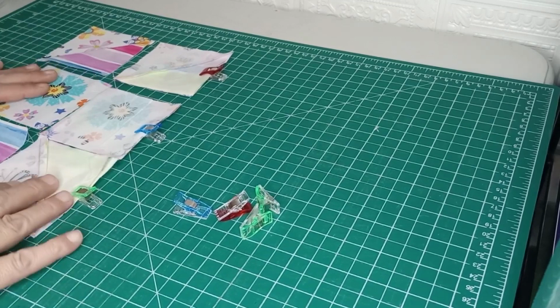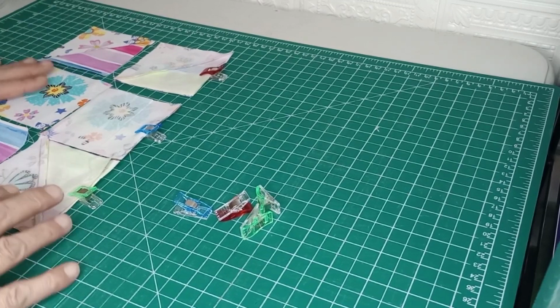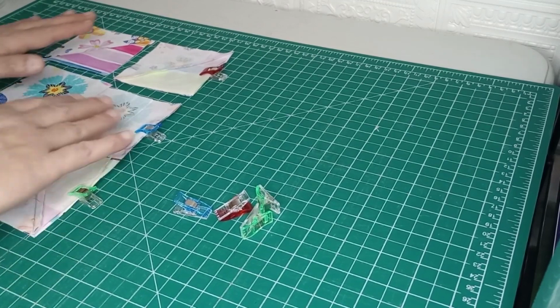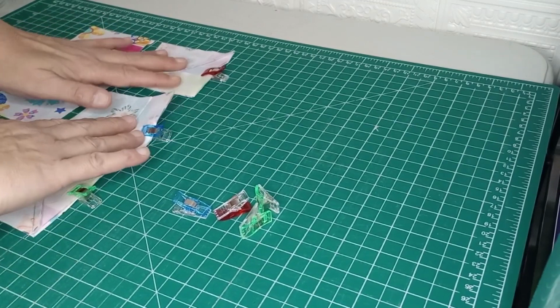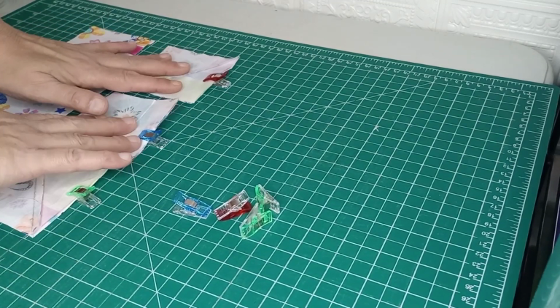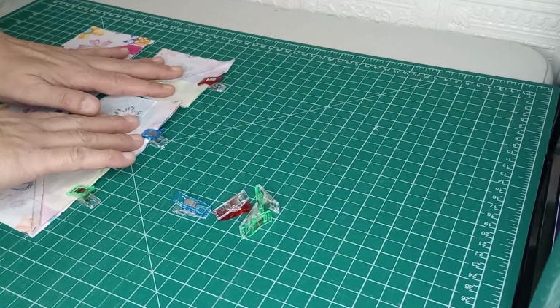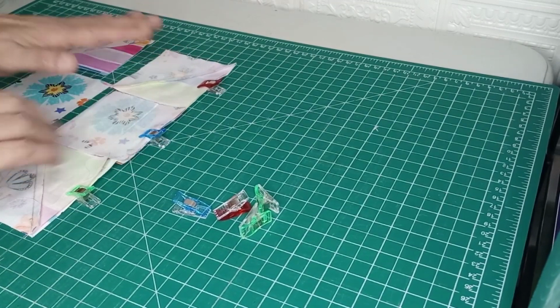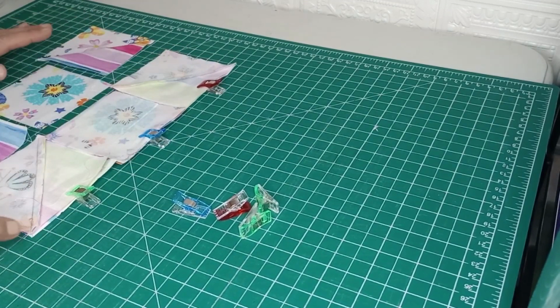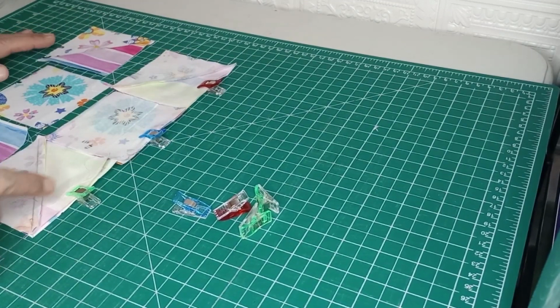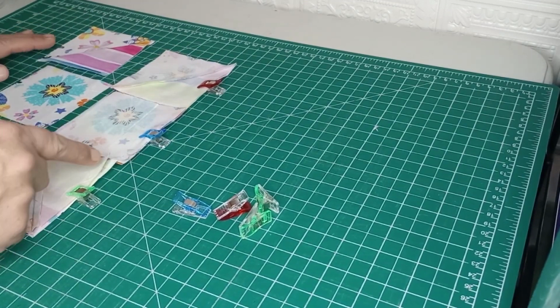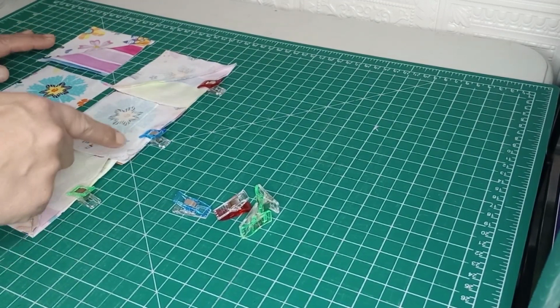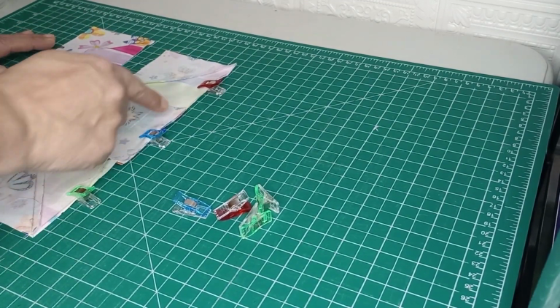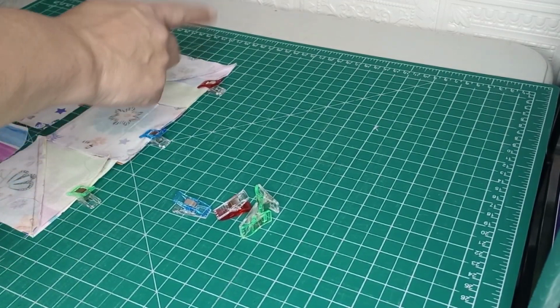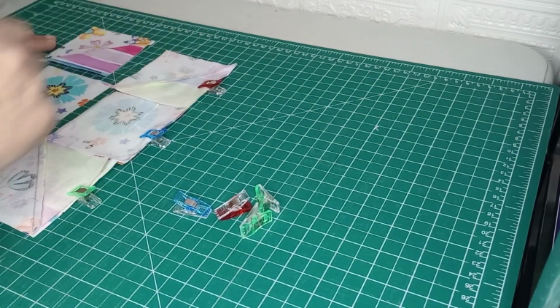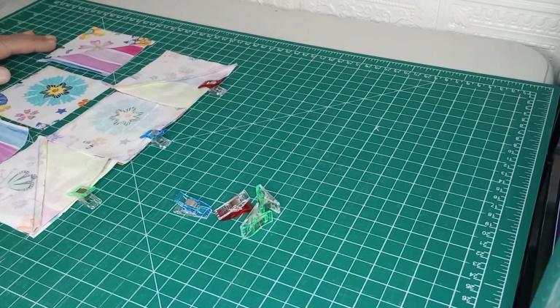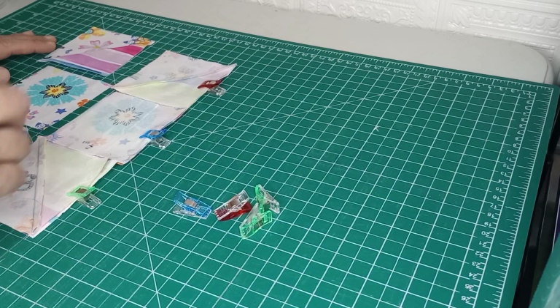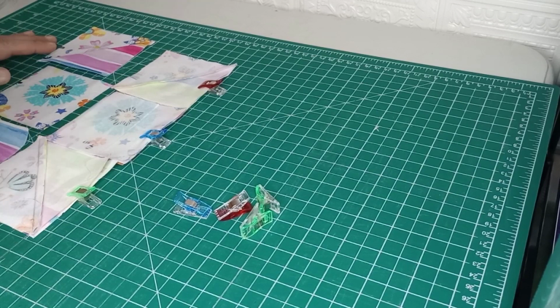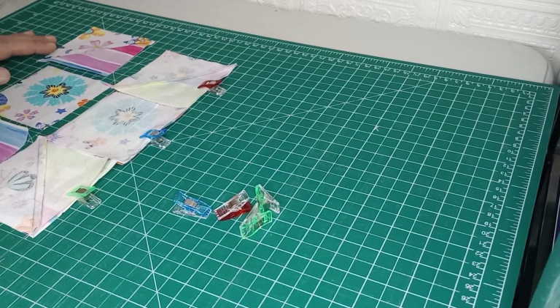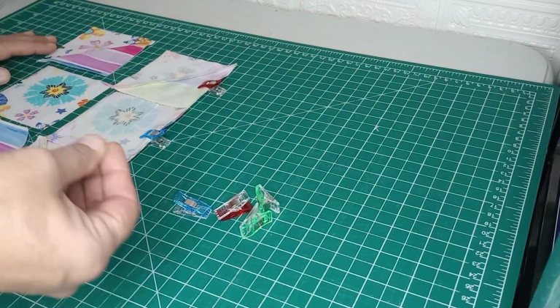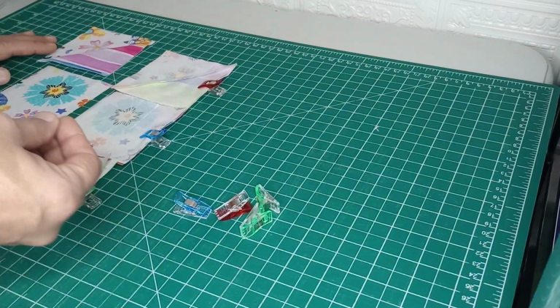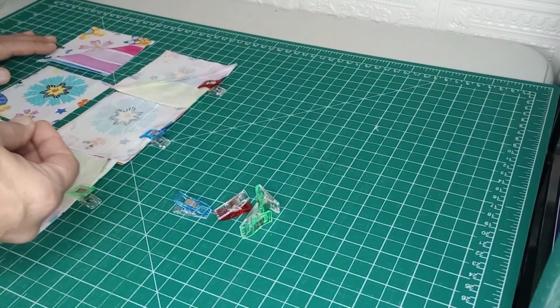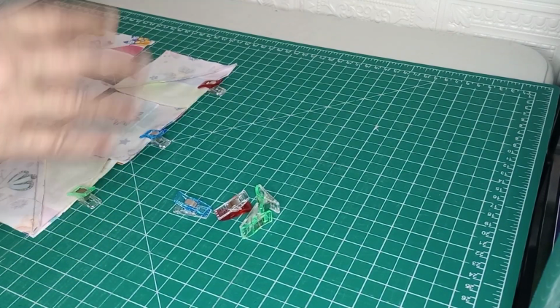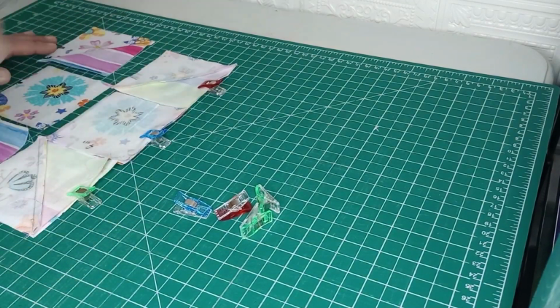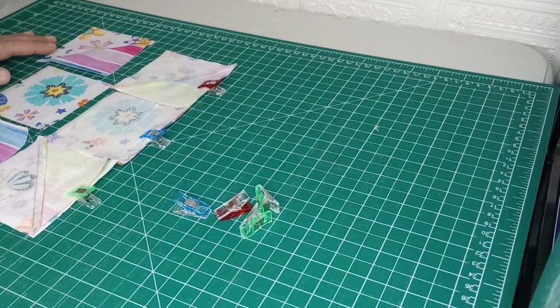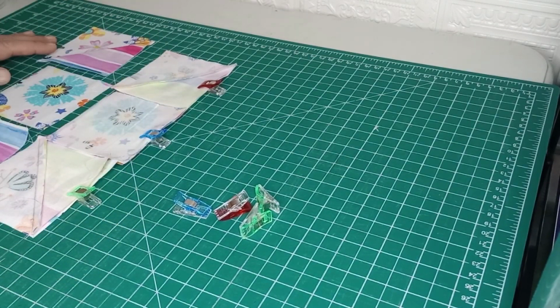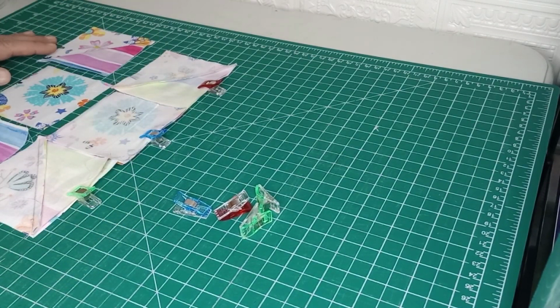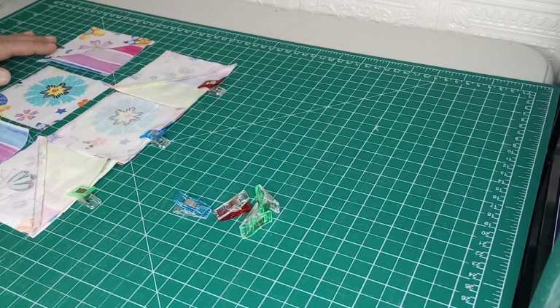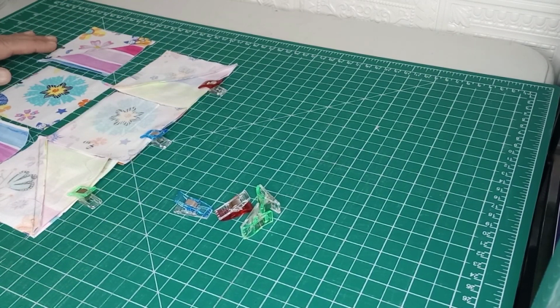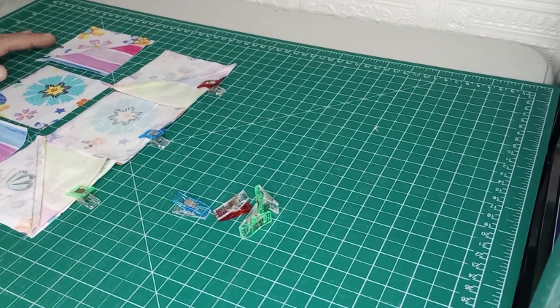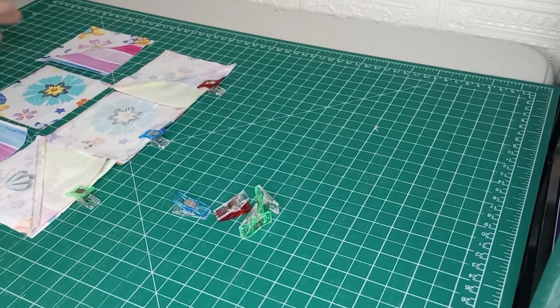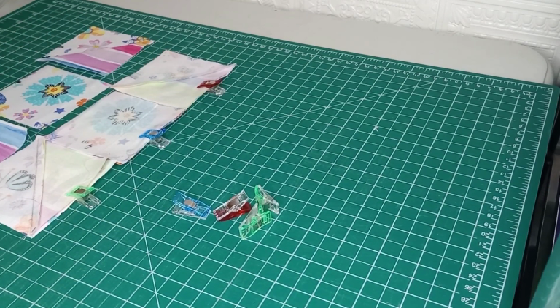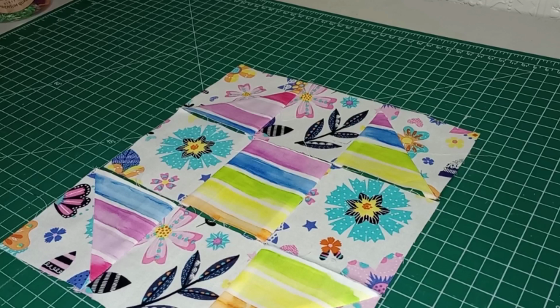So we're going to go ahead and bring those to the sewing machine. We're going to take a quarter inch seam all the way along. I'll get those ironed open and come back, and then we'll attach the other row.